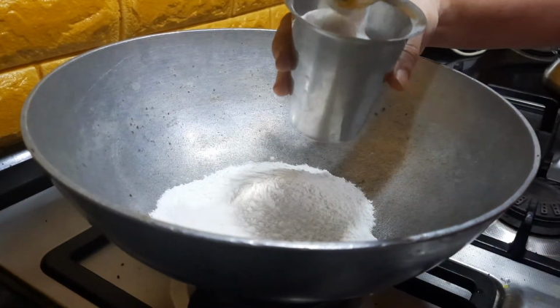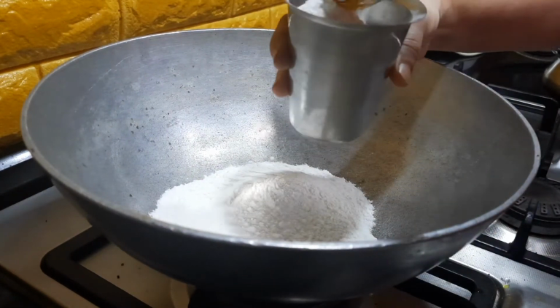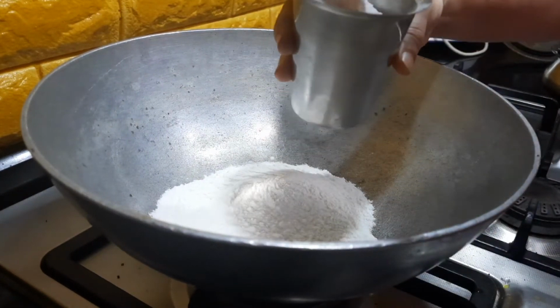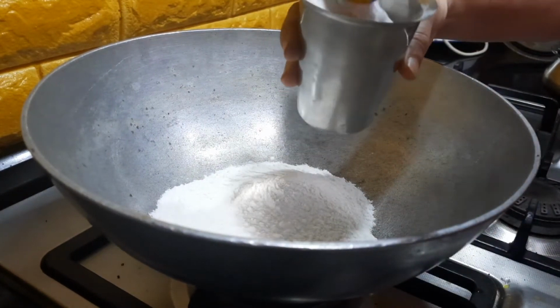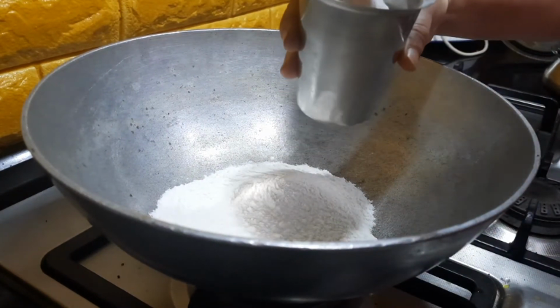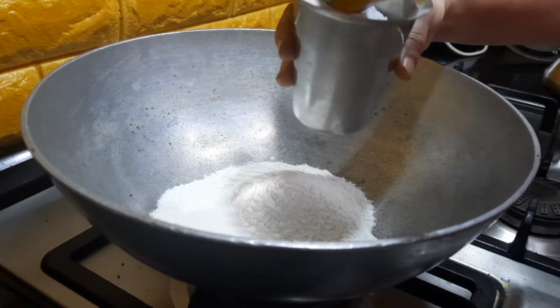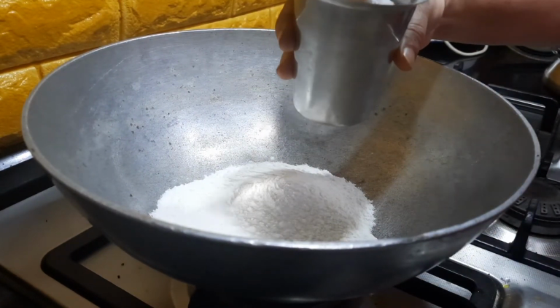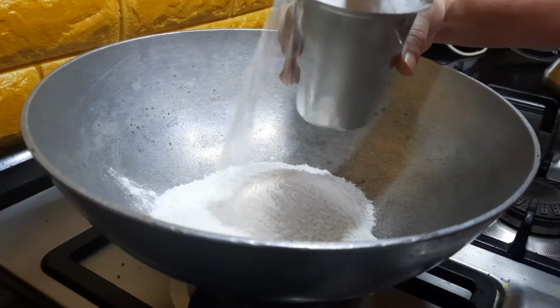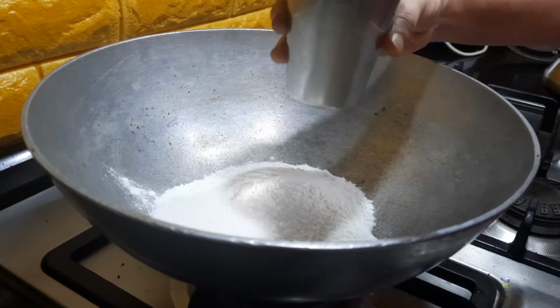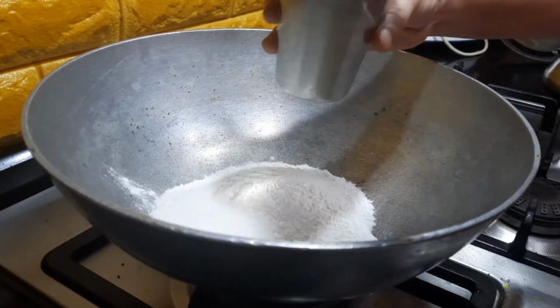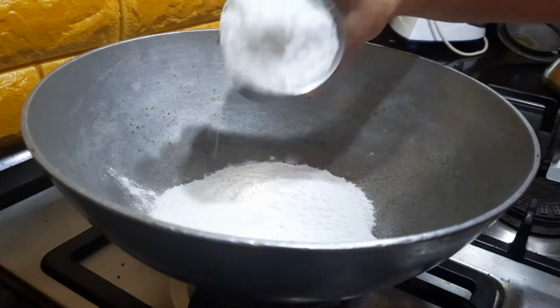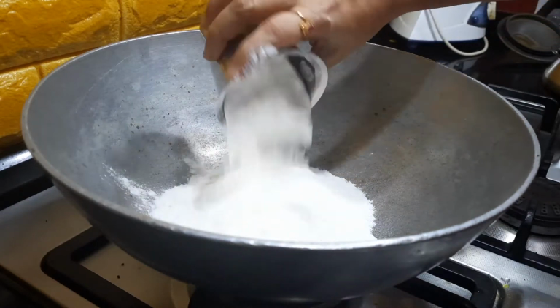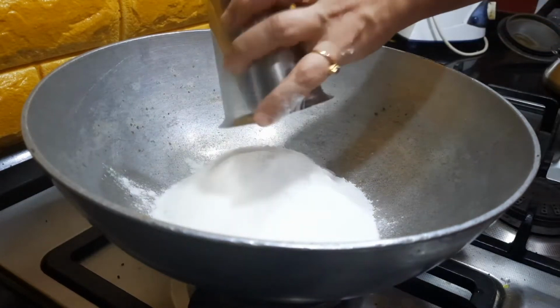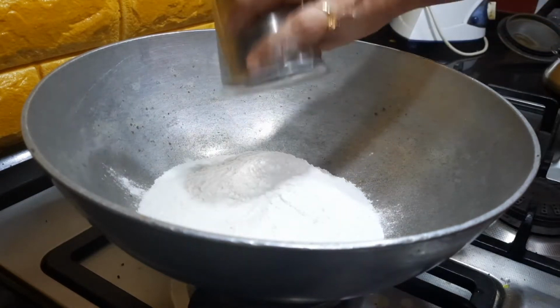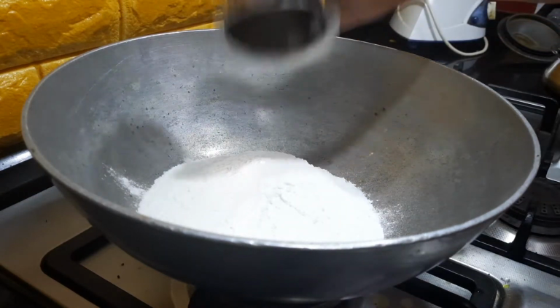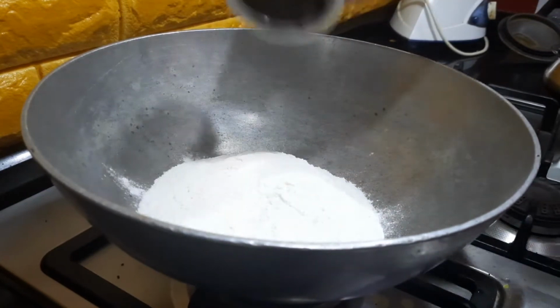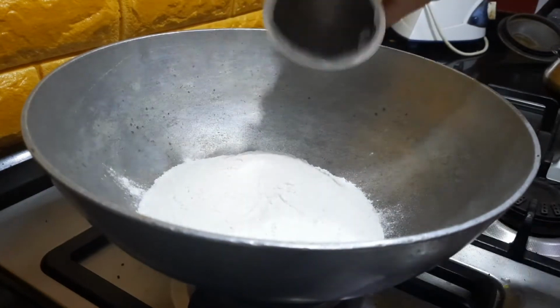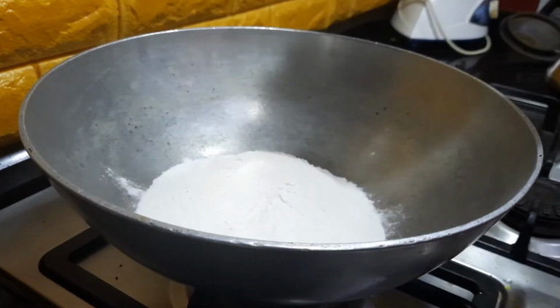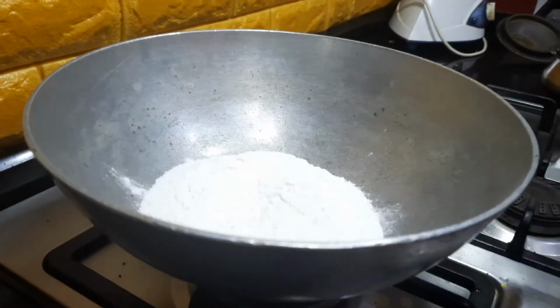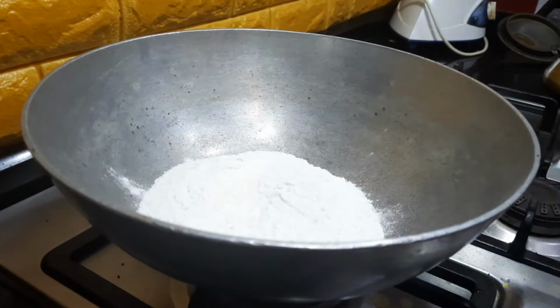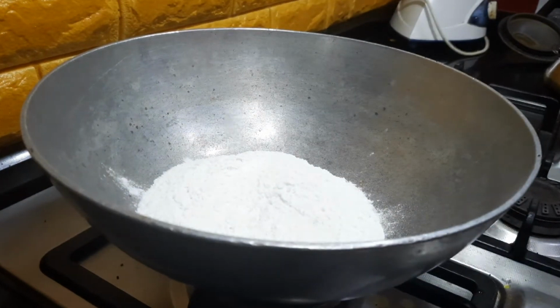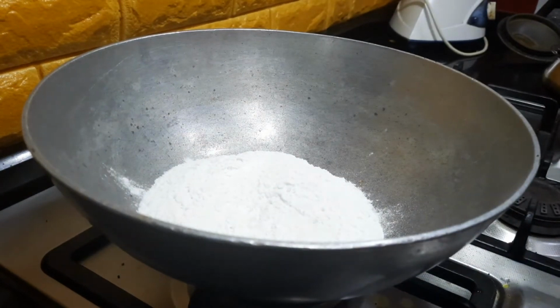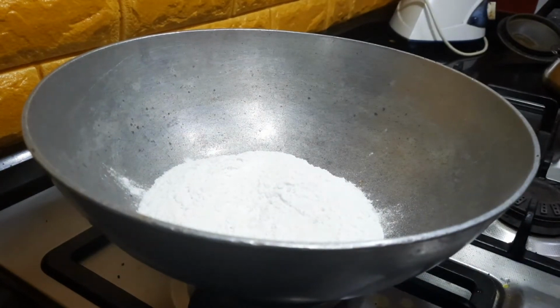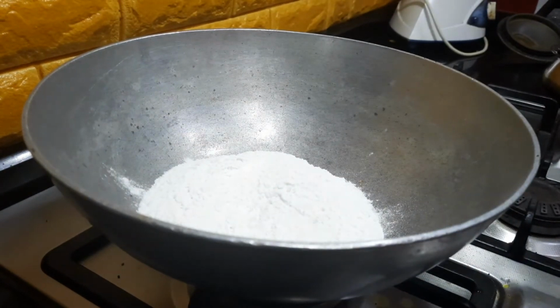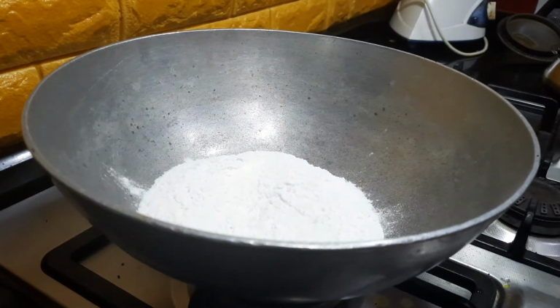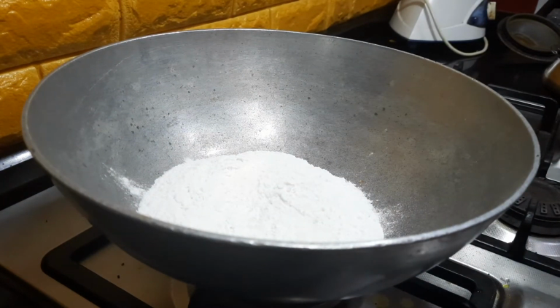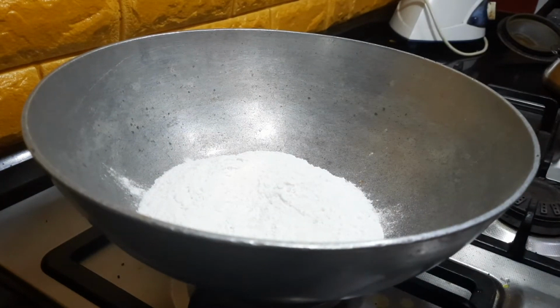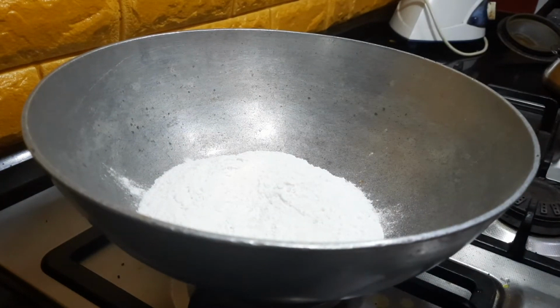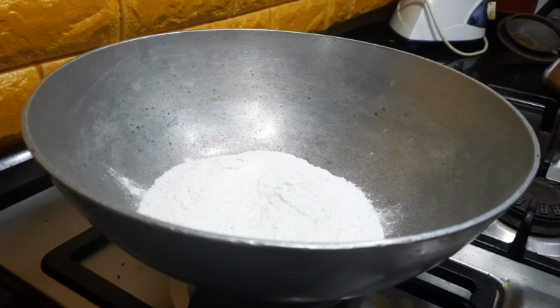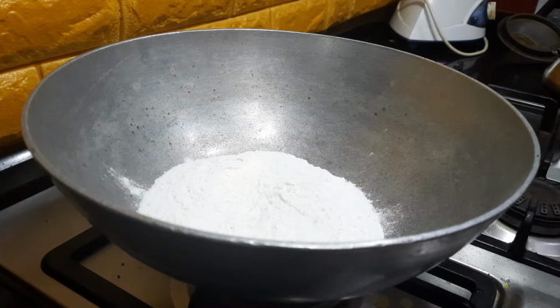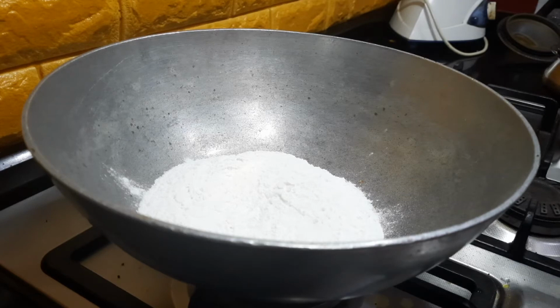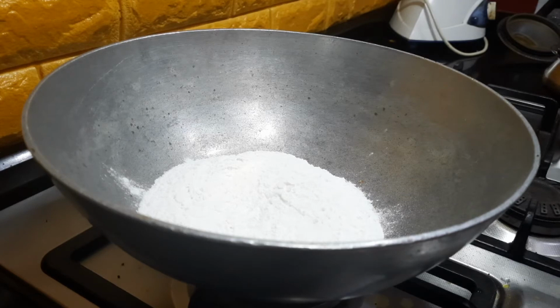If you are going to try this out for the first time, I would suggest that you add only one cup of rice flour. First try with a small quantity, see how it goes, and then you can increase the quantity.